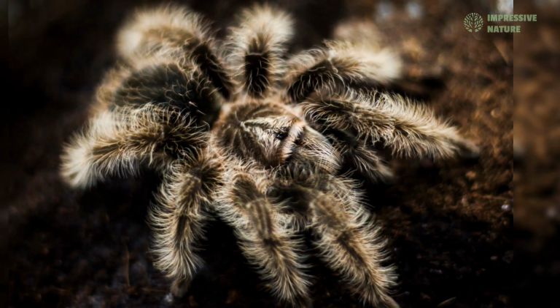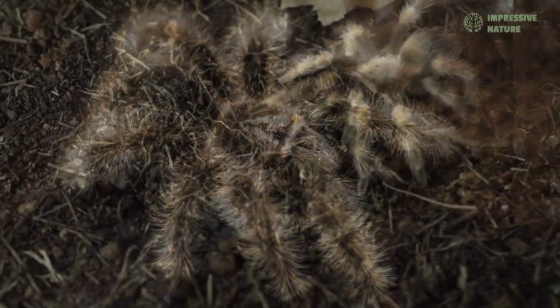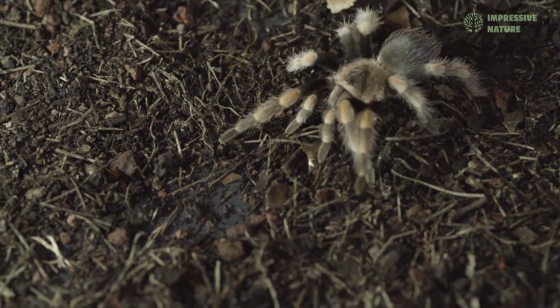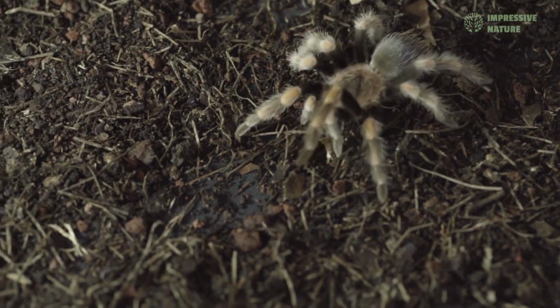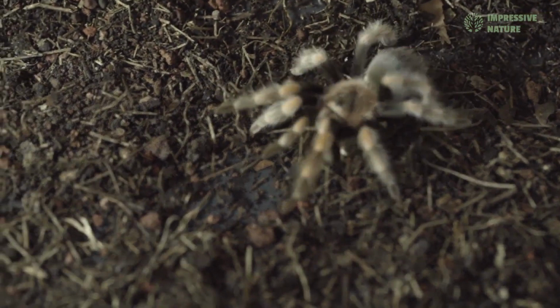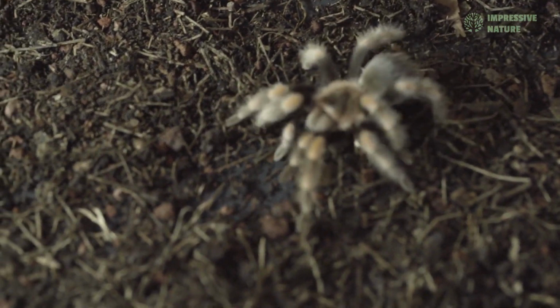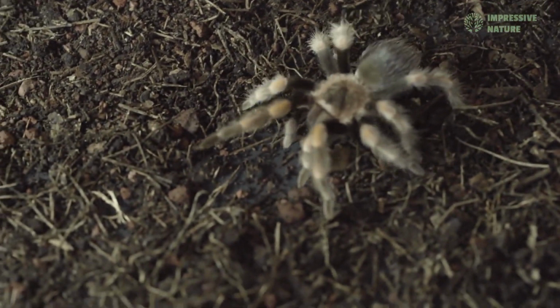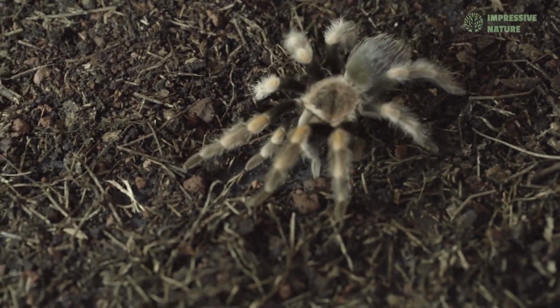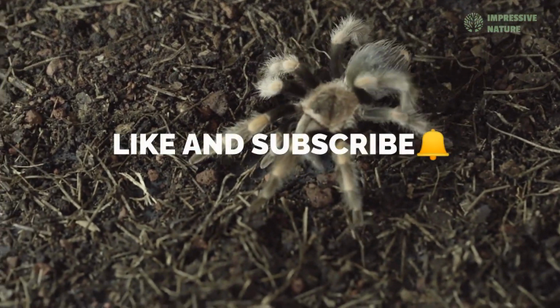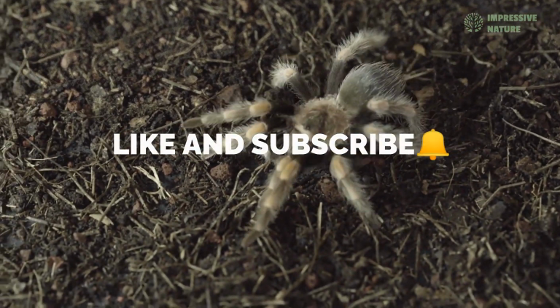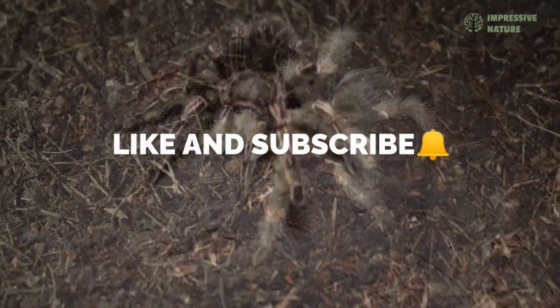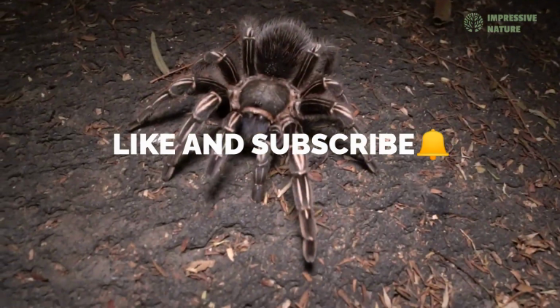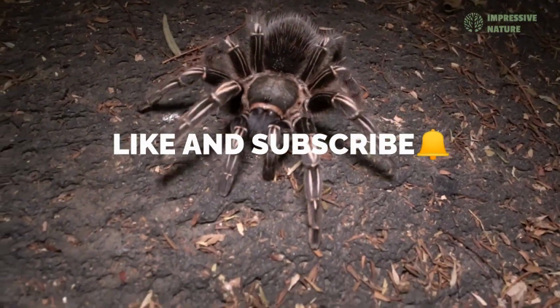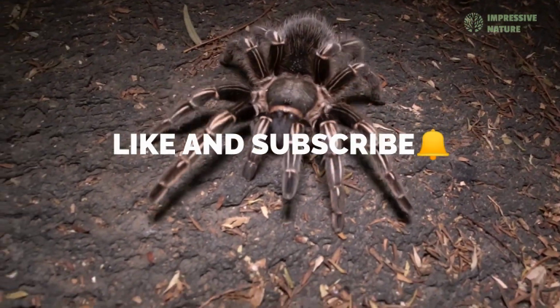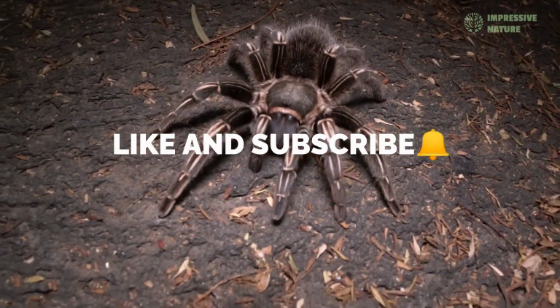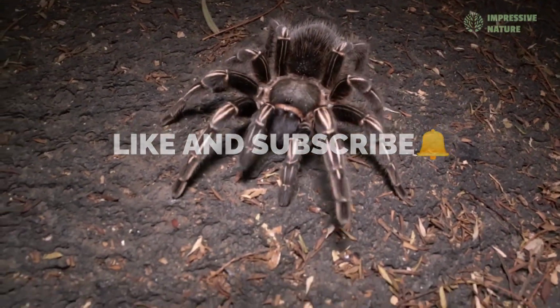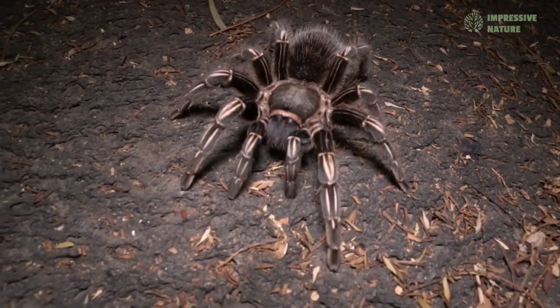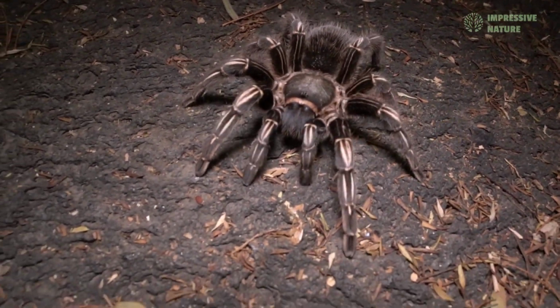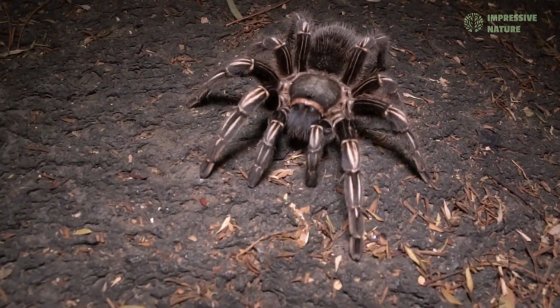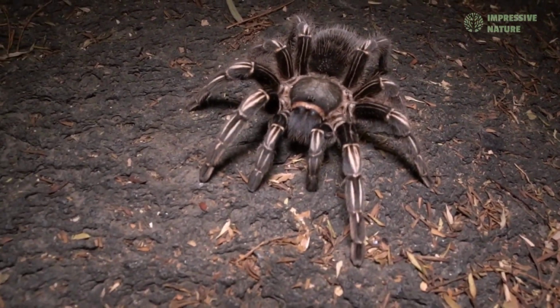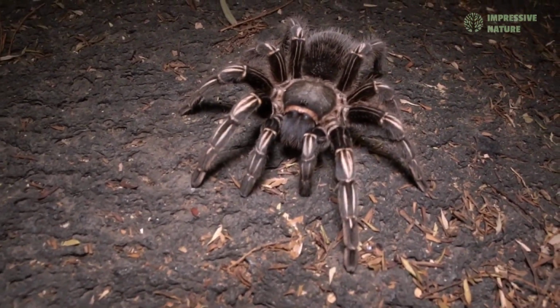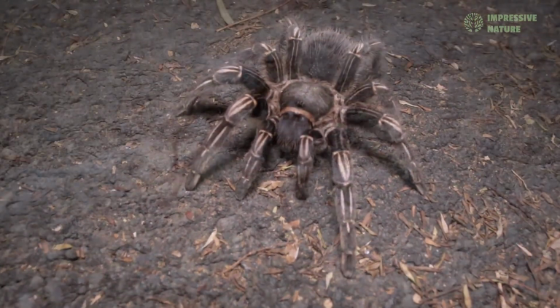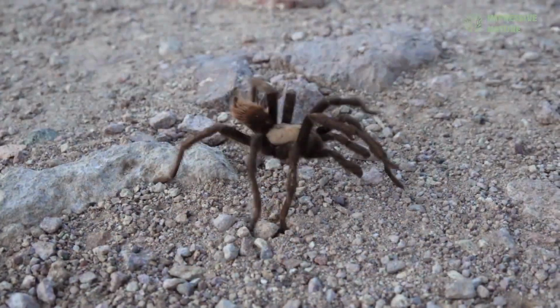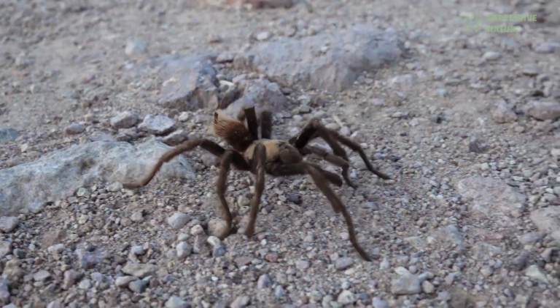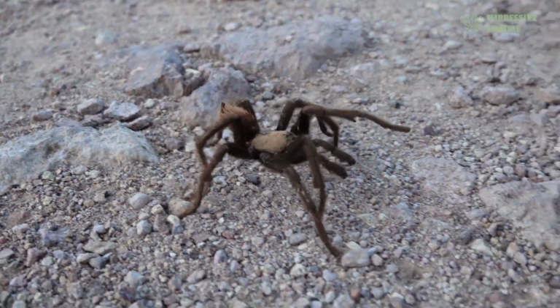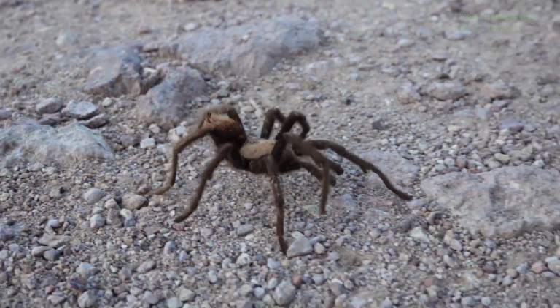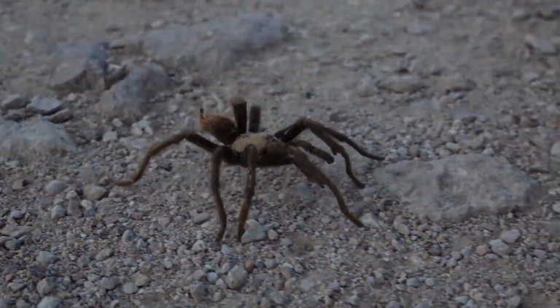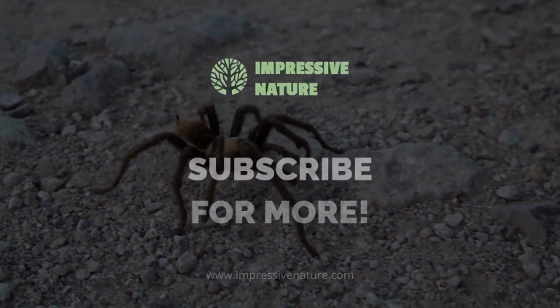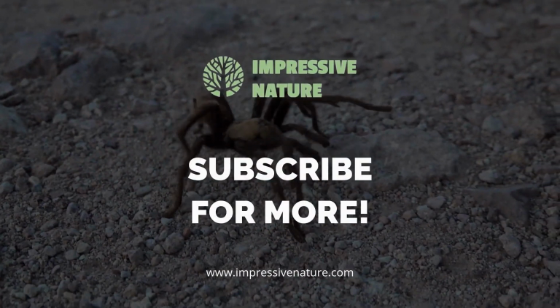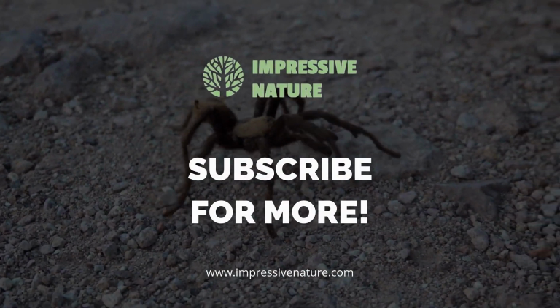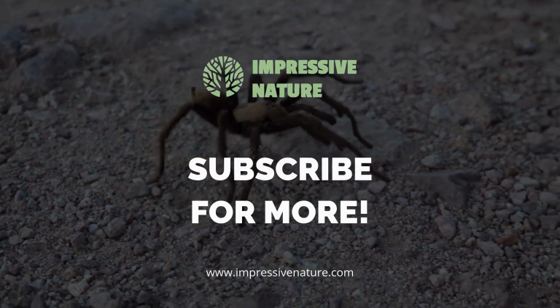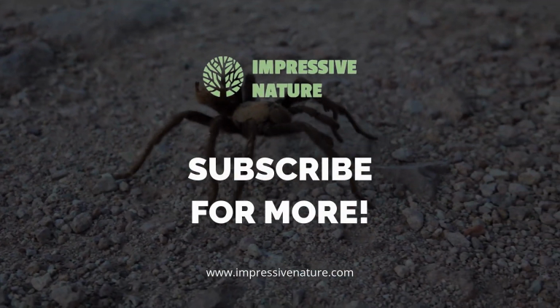If you're inspired by these incredible predators, like and subscribe for more tales from the wild. Until next time, remember, even in the quietest corners of the wilderness, life is full of remarkable stories.